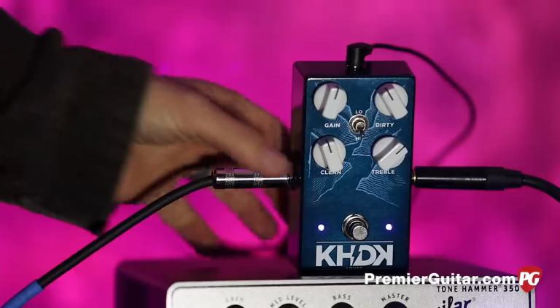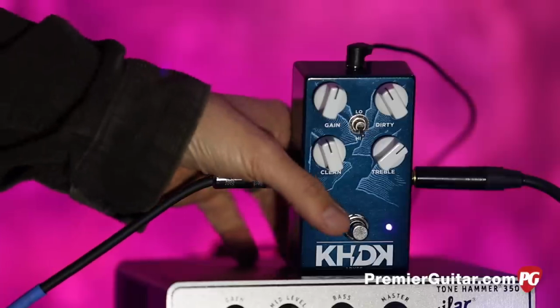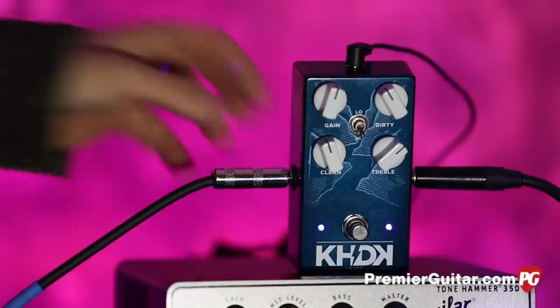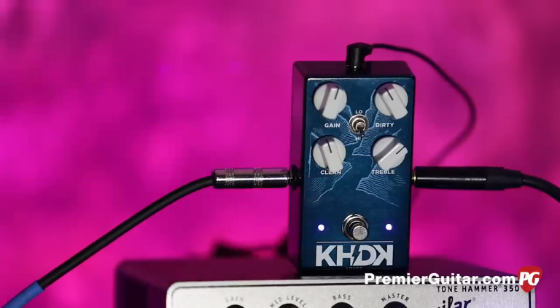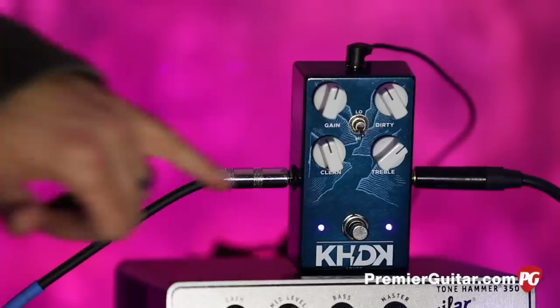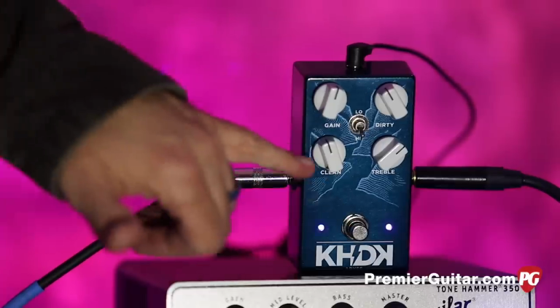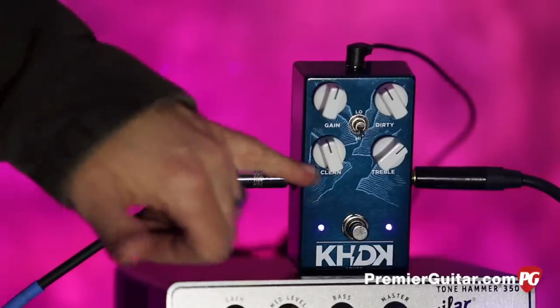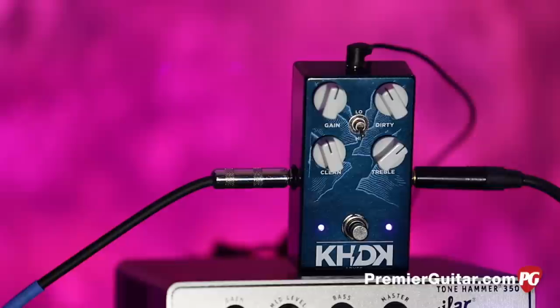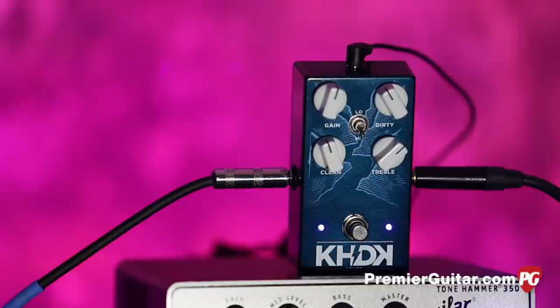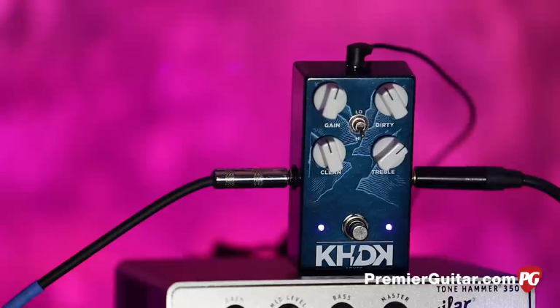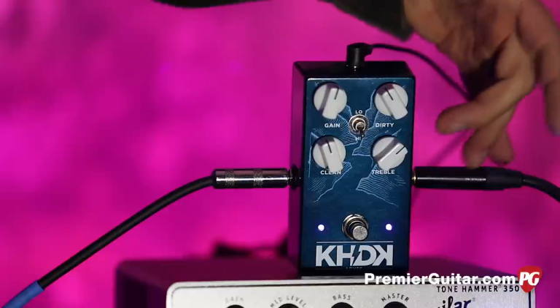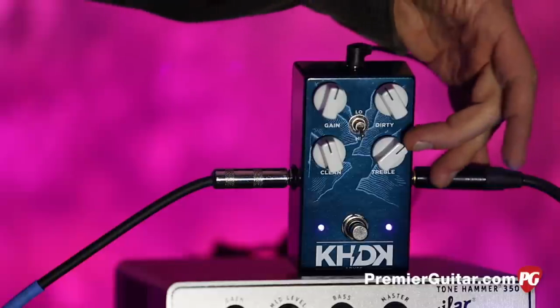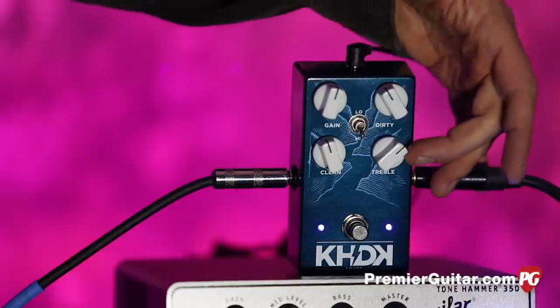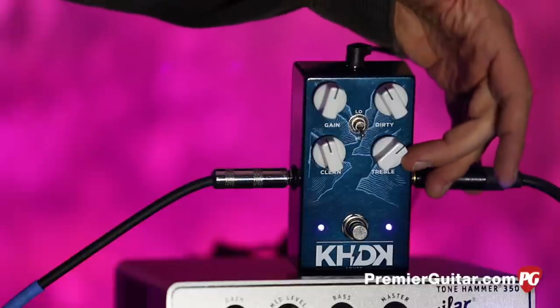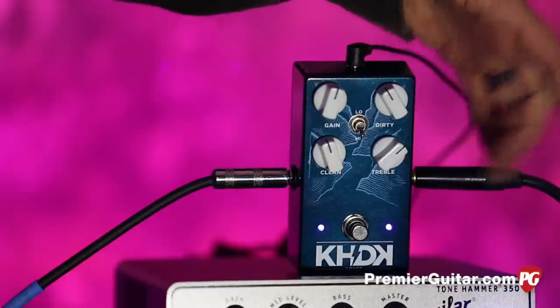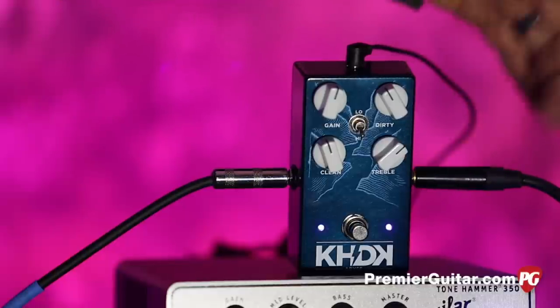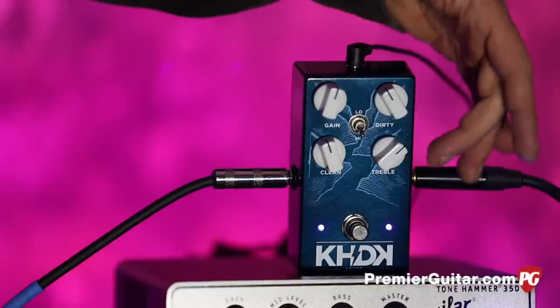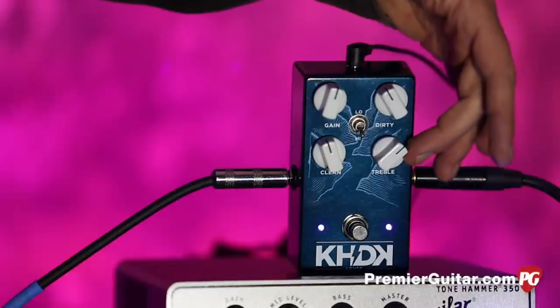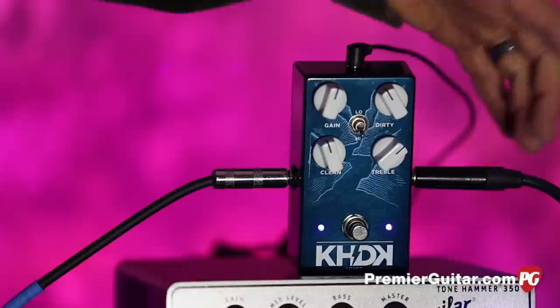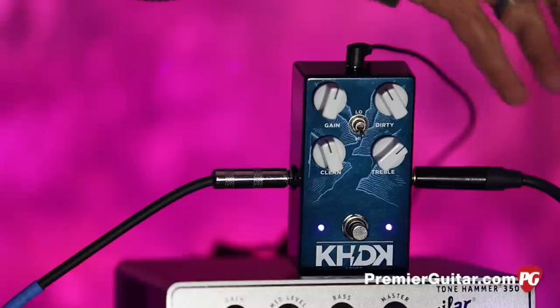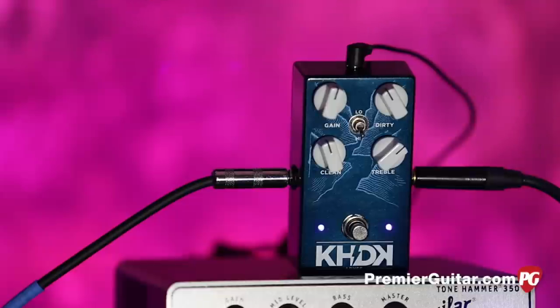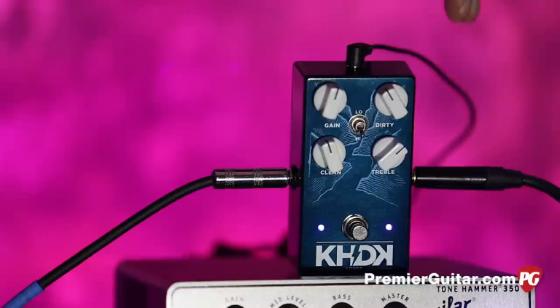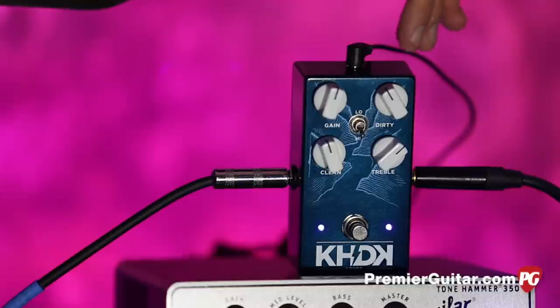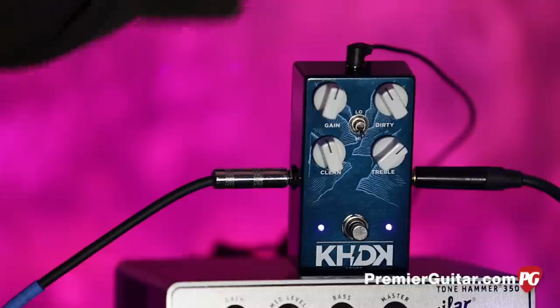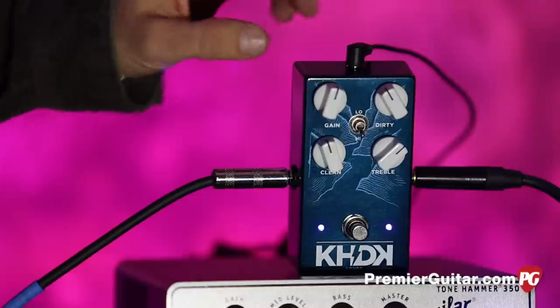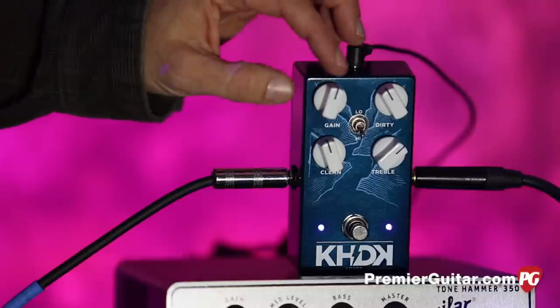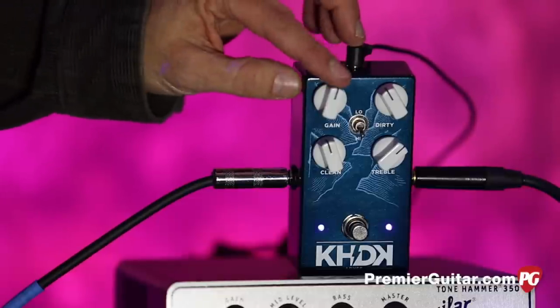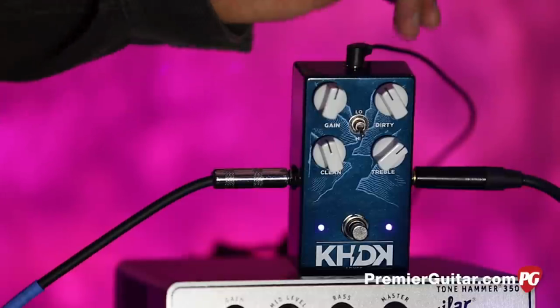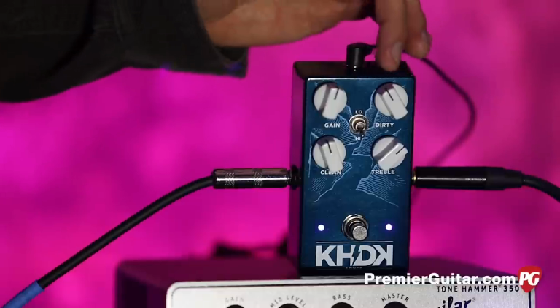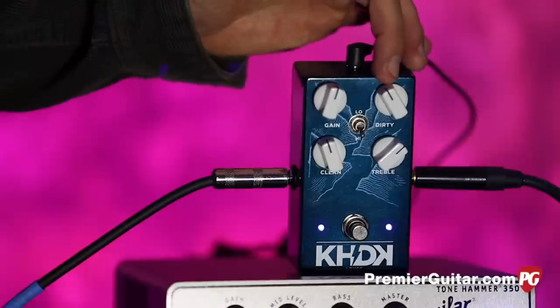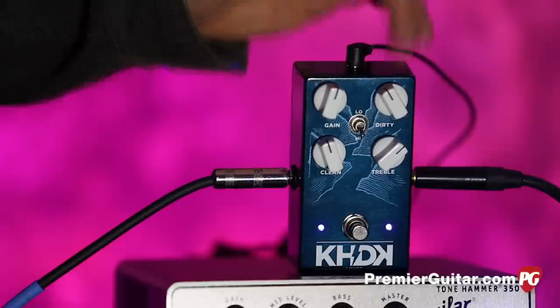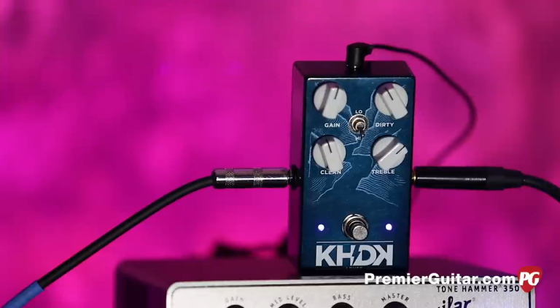We have the on/off switch here. This is your clean level. Over here is your treble — not tone, but treble. It's actually a low pass filter. And then we have the gain and your dirty signal.